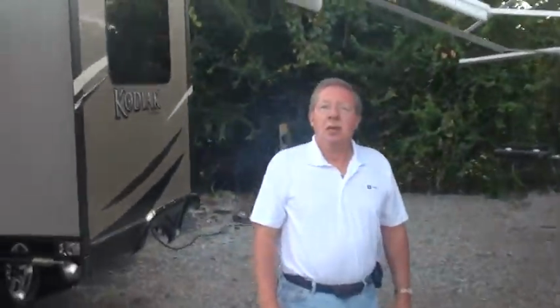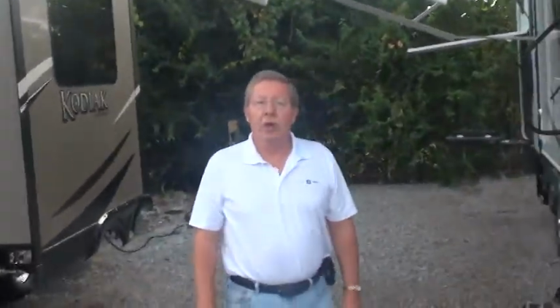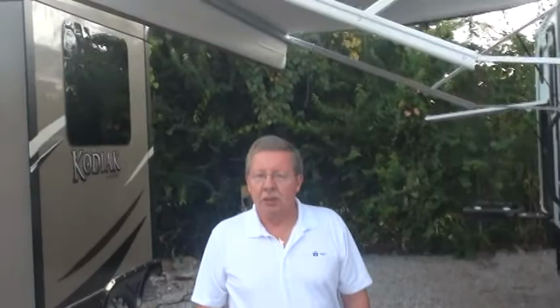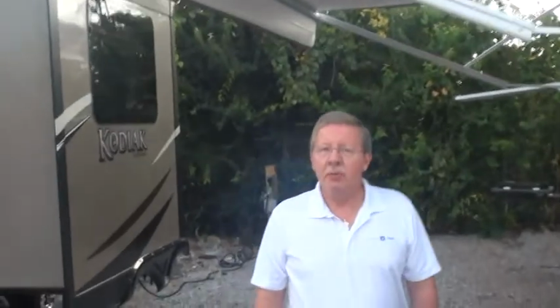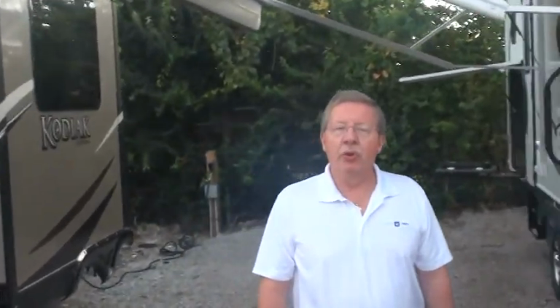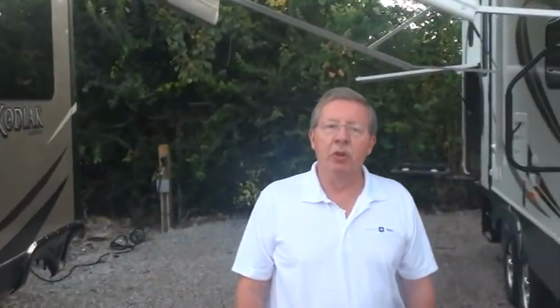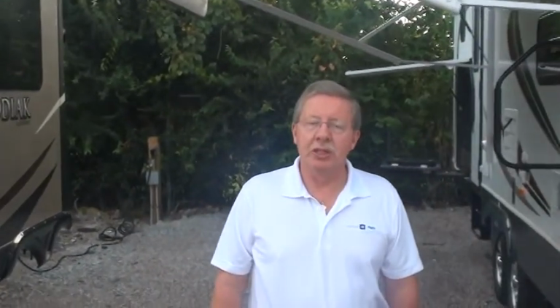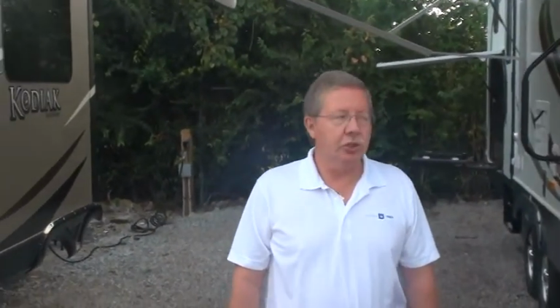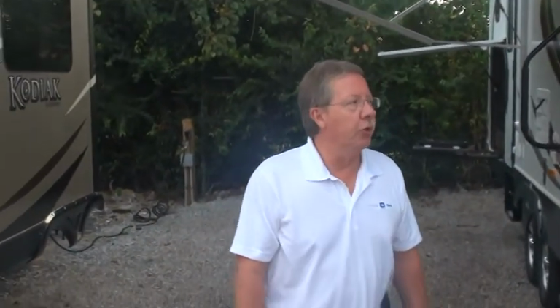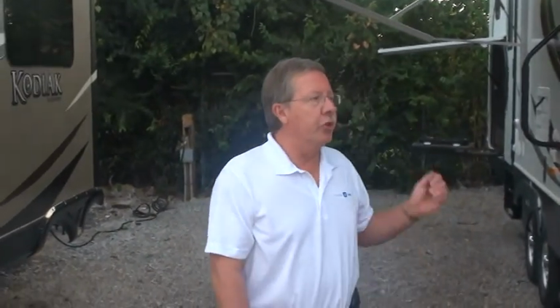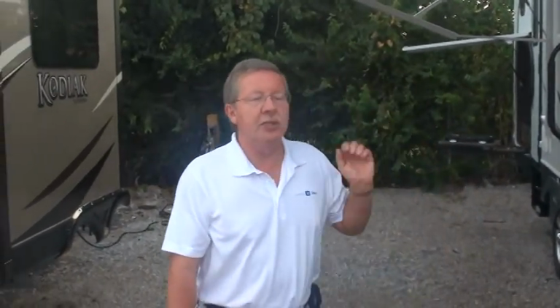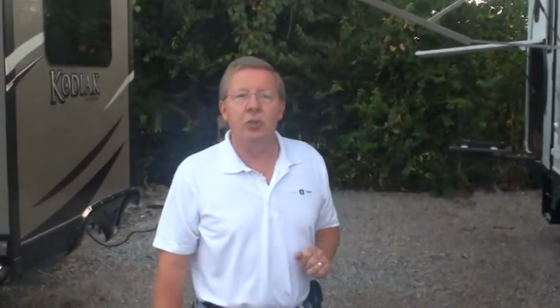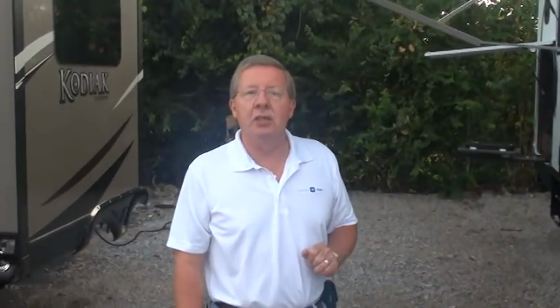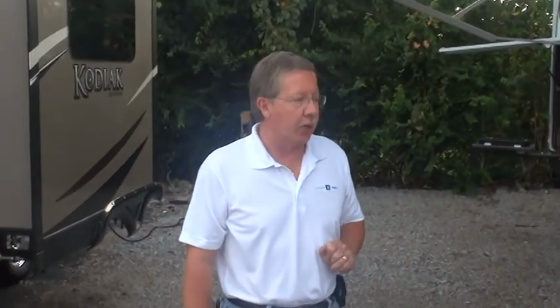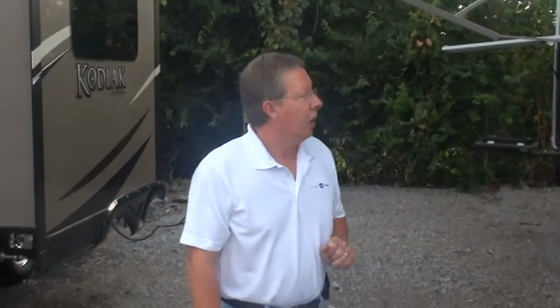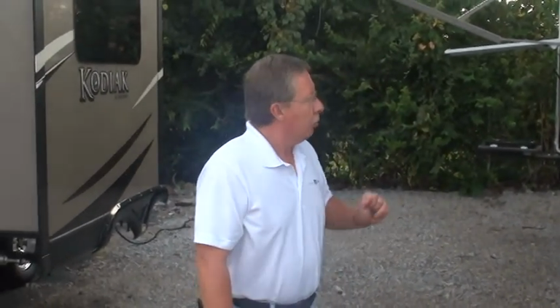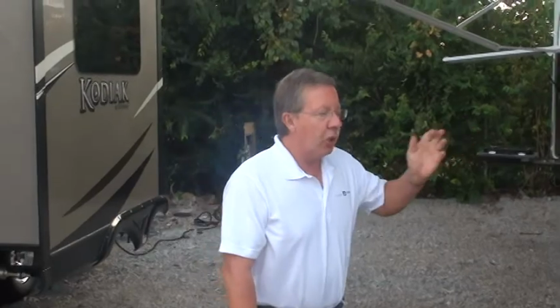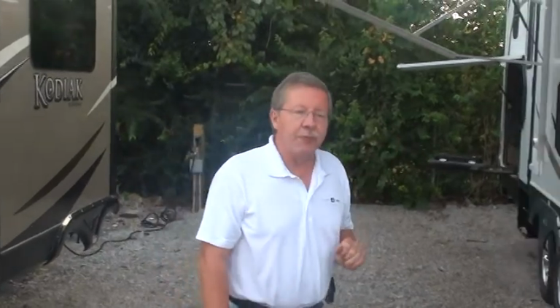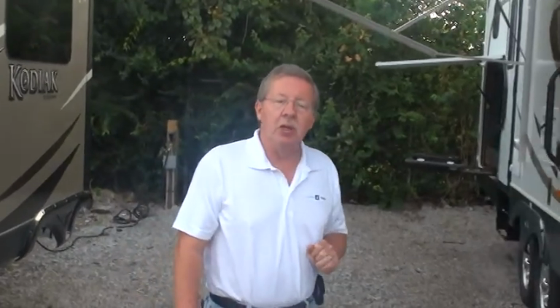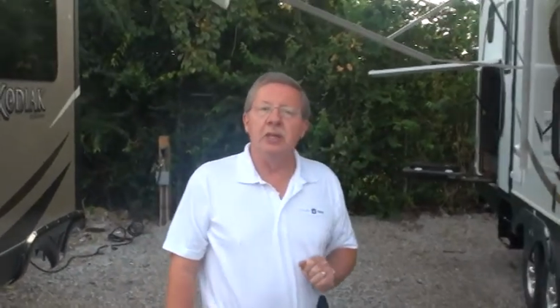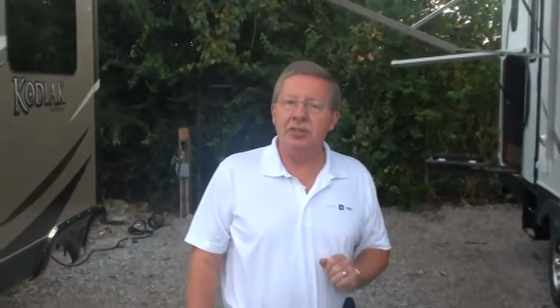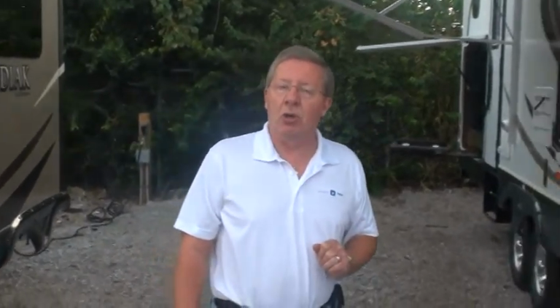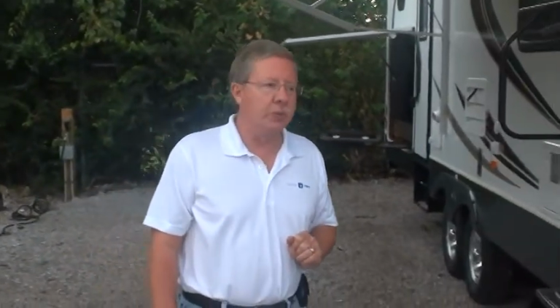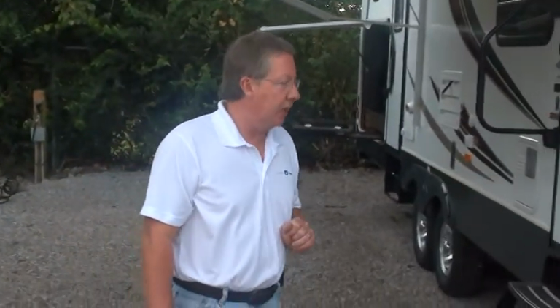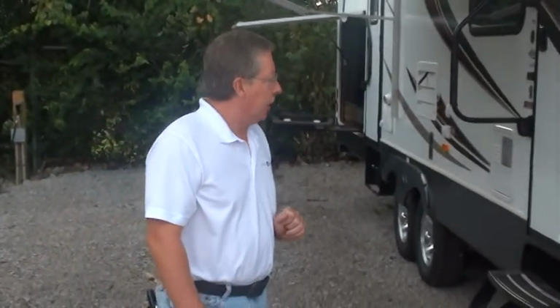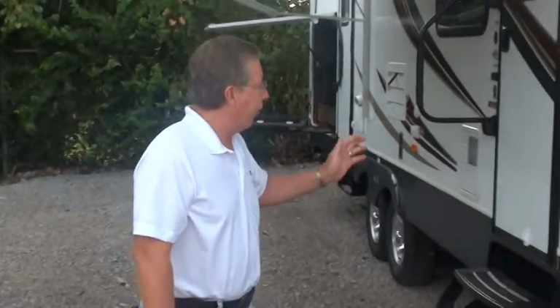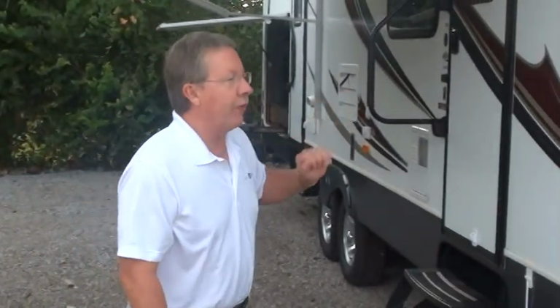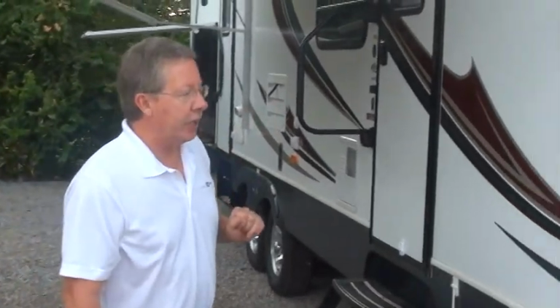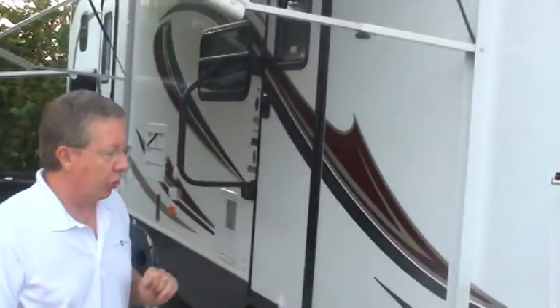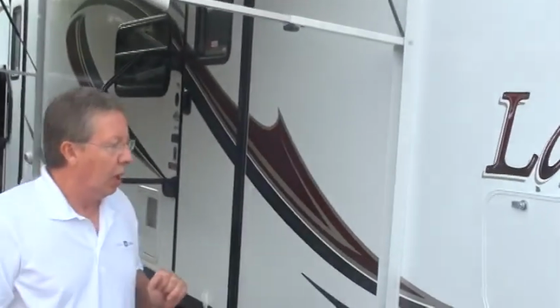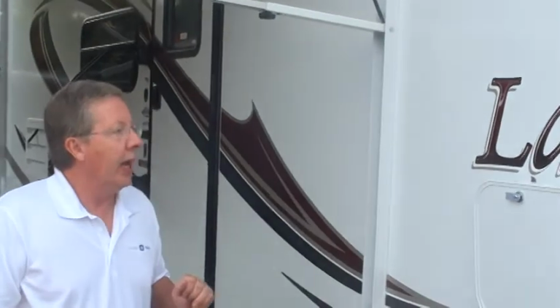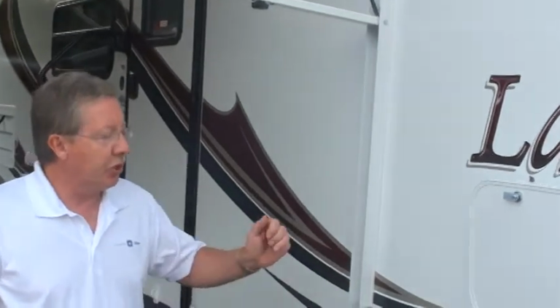Good morning. I'm Dan with Holman Motors and I get to show you your 2013 Laredo. We'll start up front on the passenger or curb side, just forward of your main entry door.